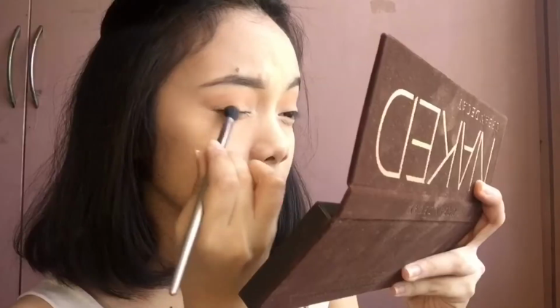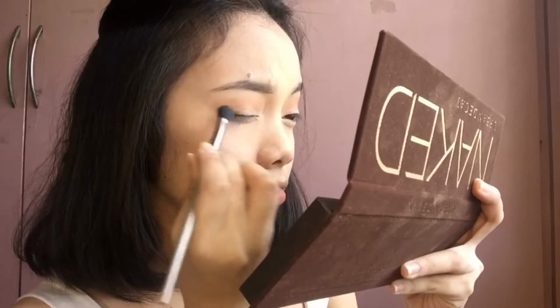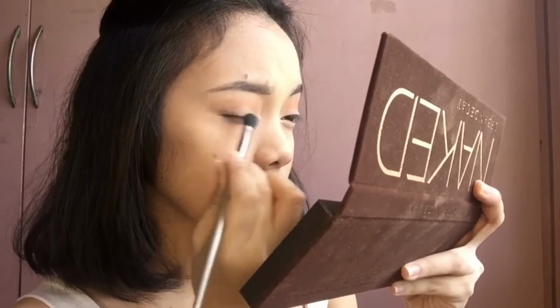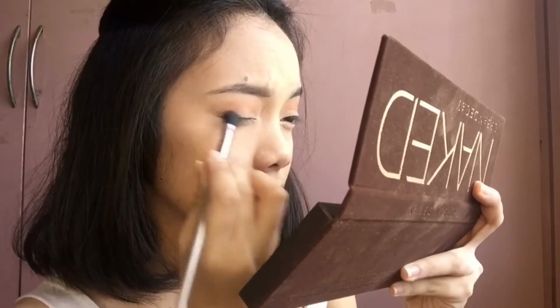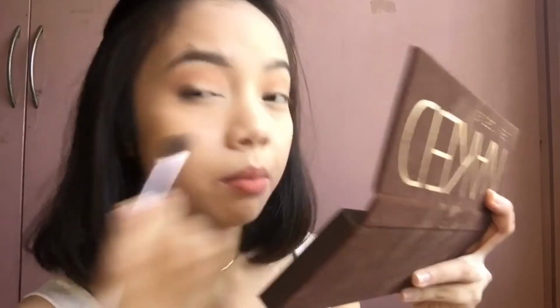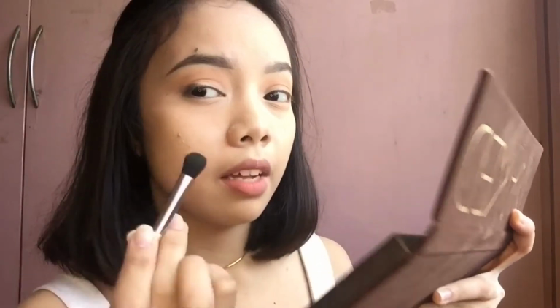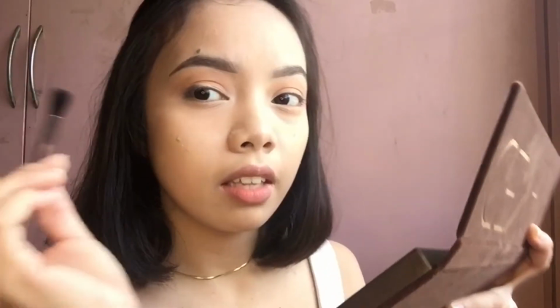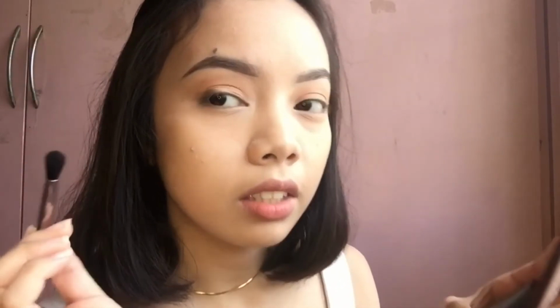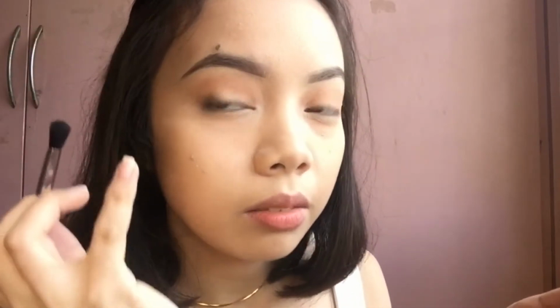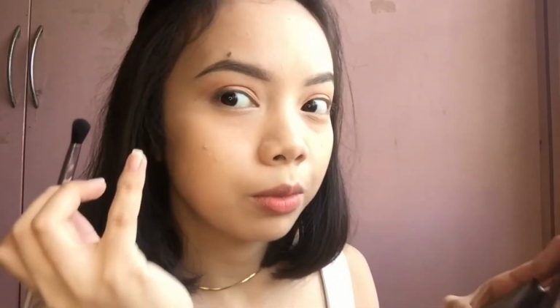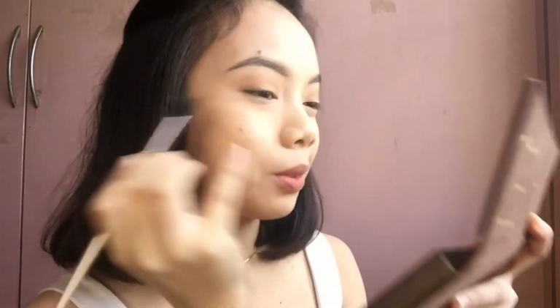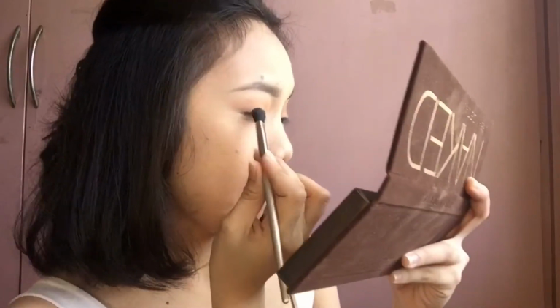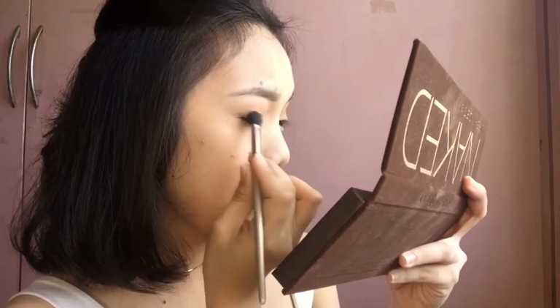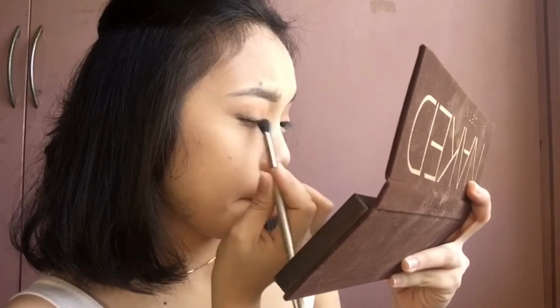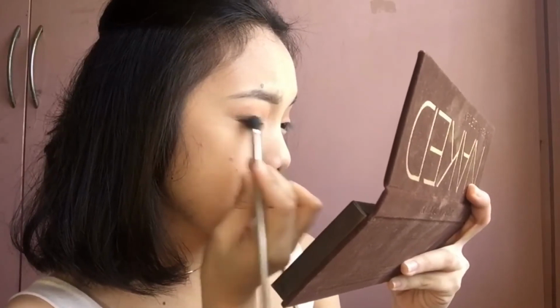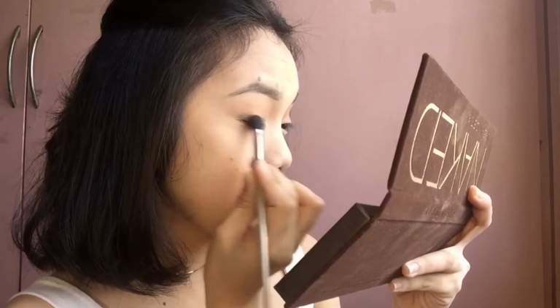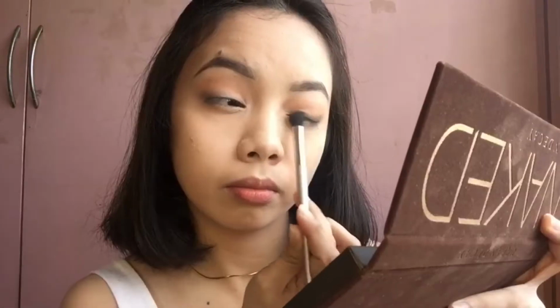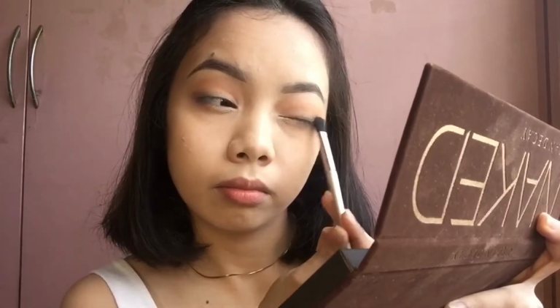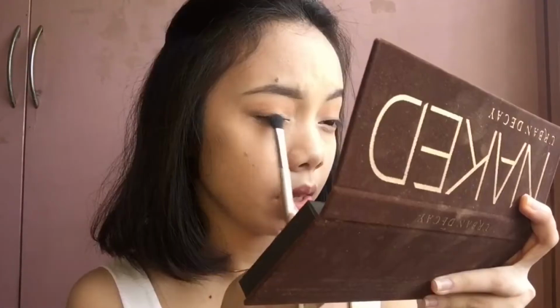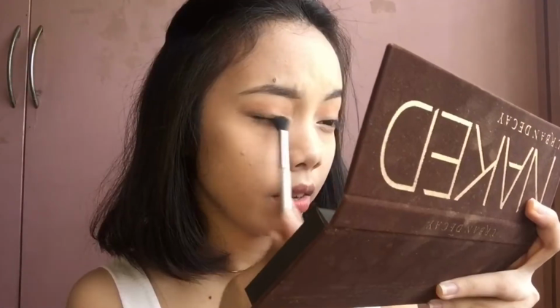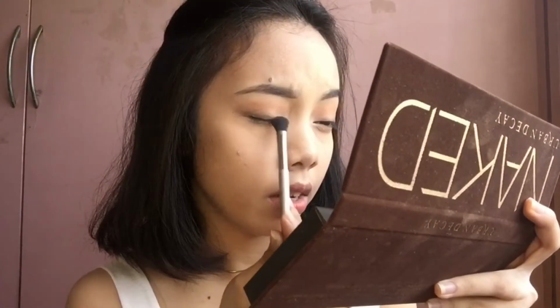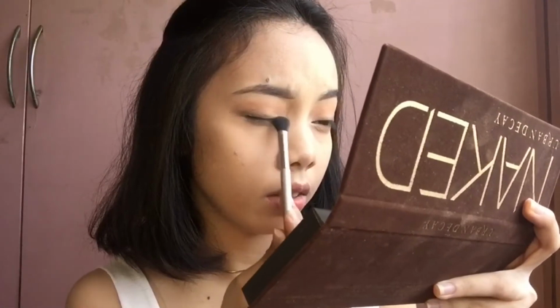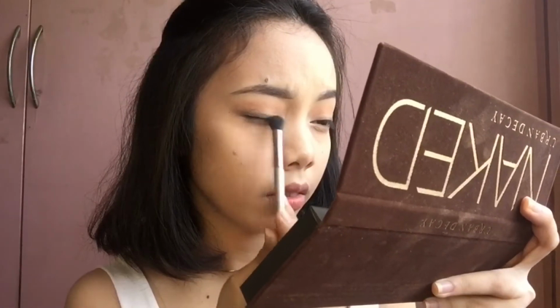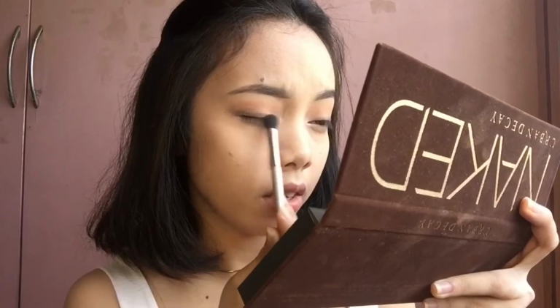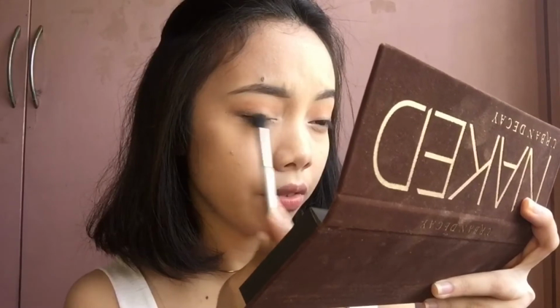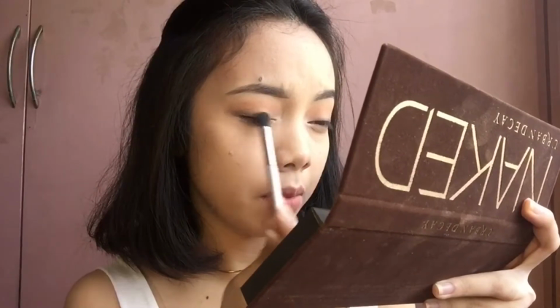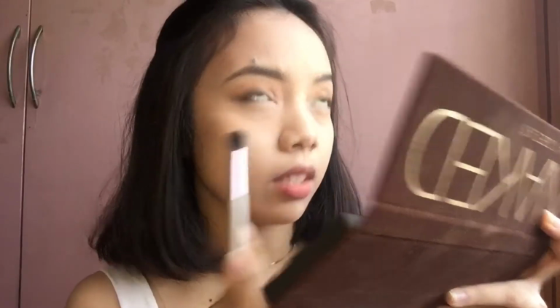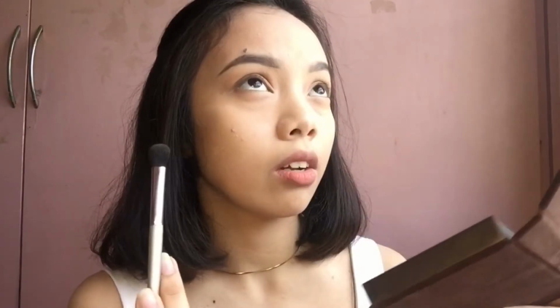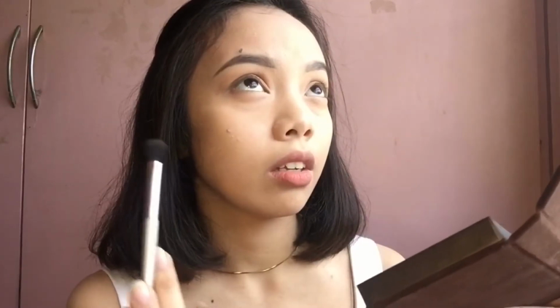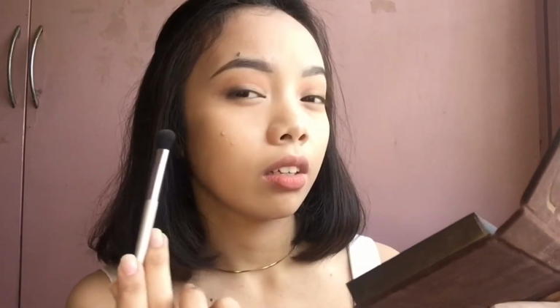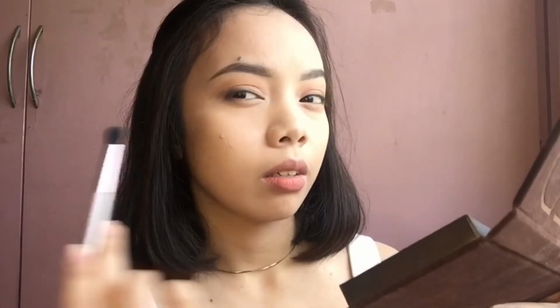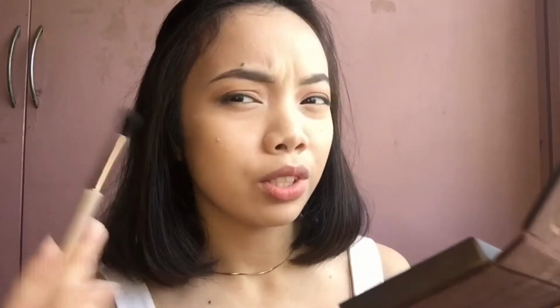For the corners of my eyes, I'm gonna be using this dark horse shade. I'm gonna be applying it diagonally, but with a very subtle brushing.